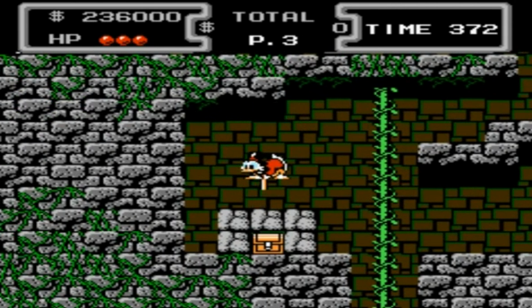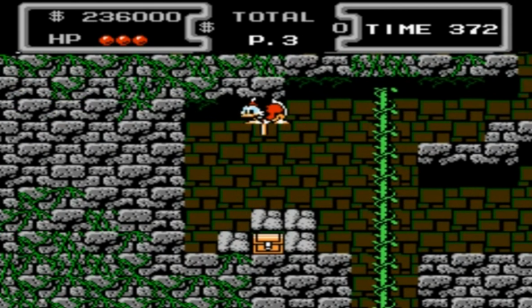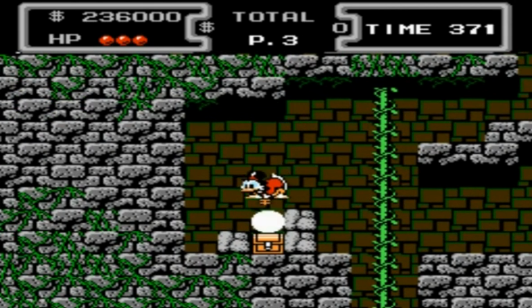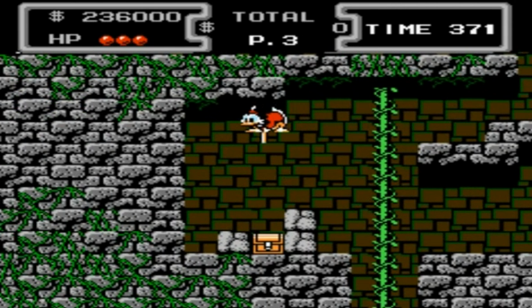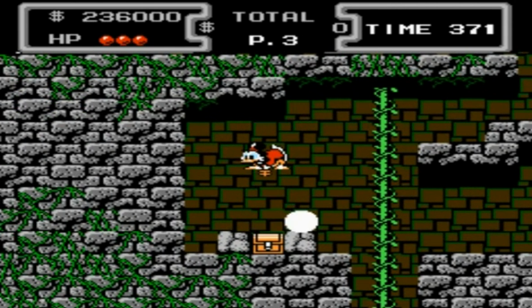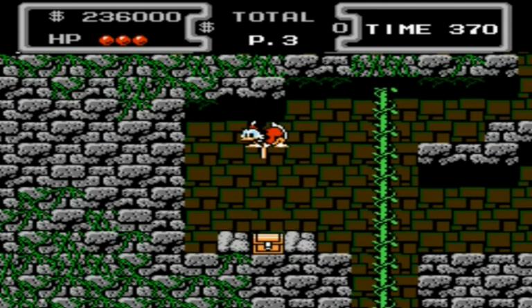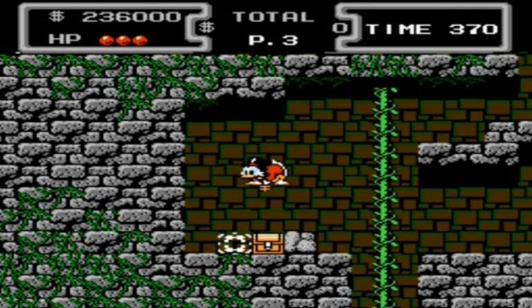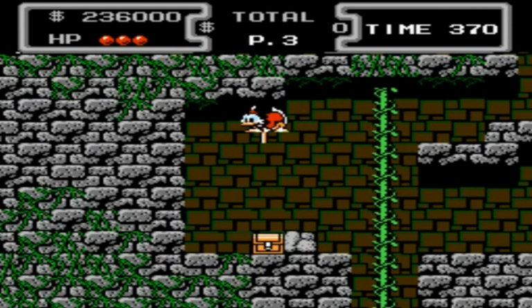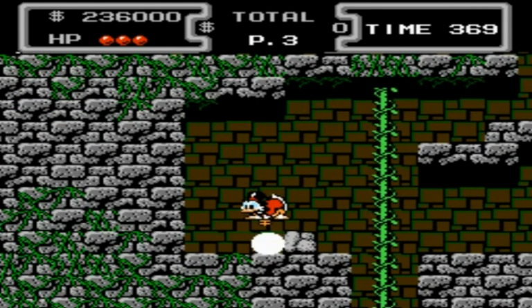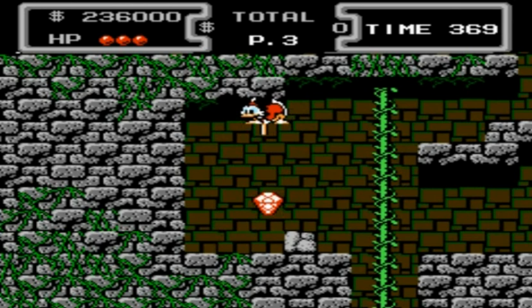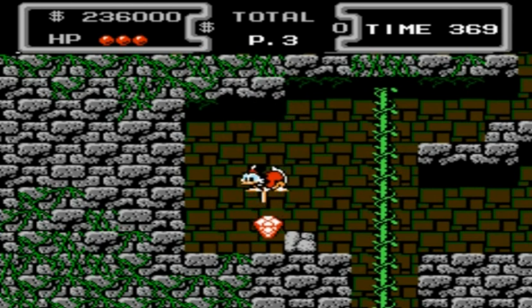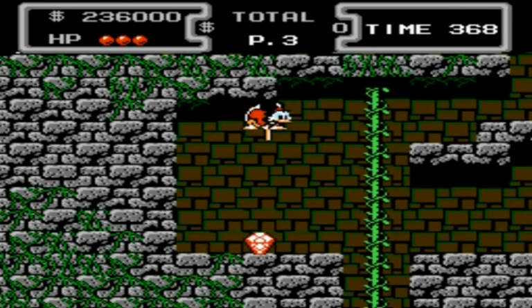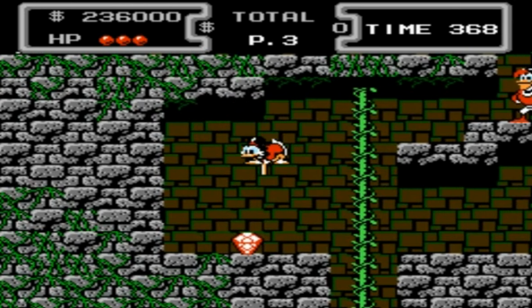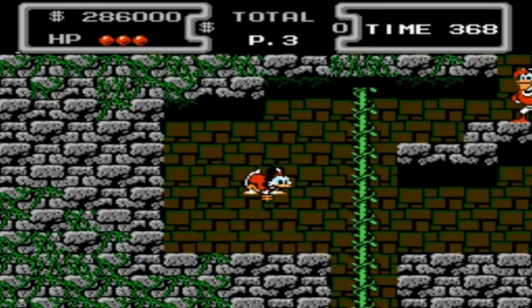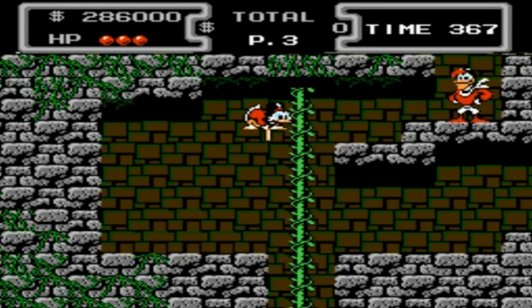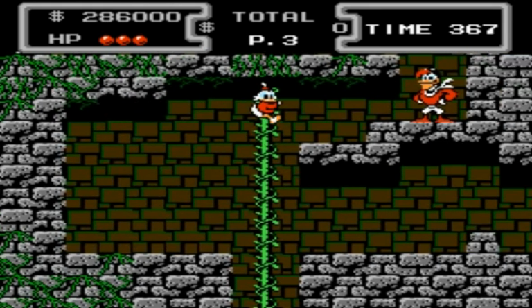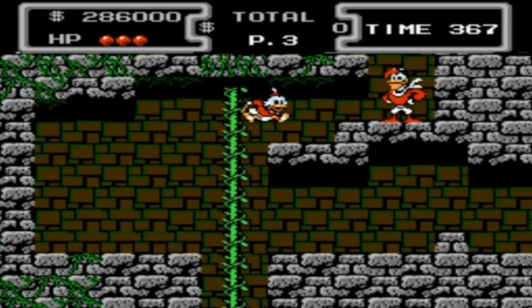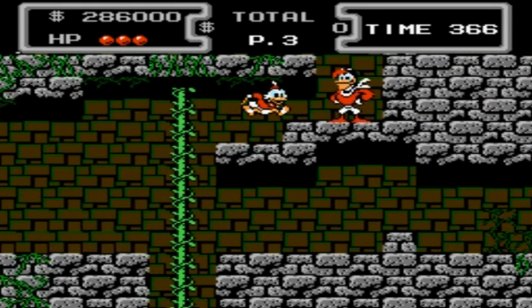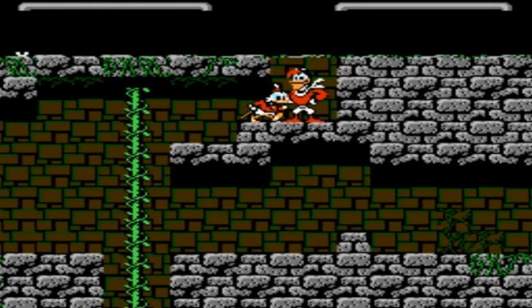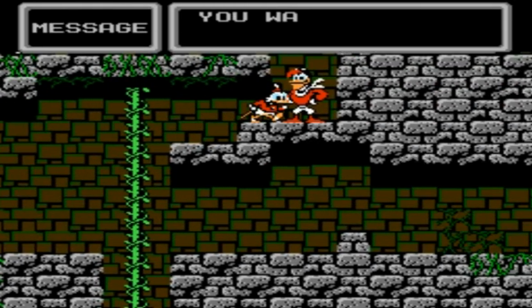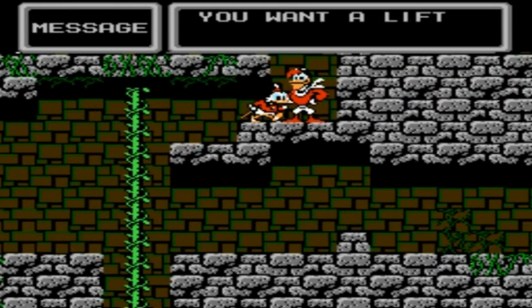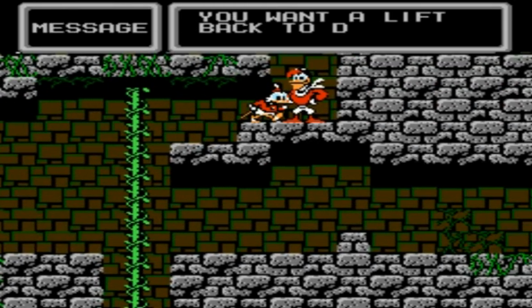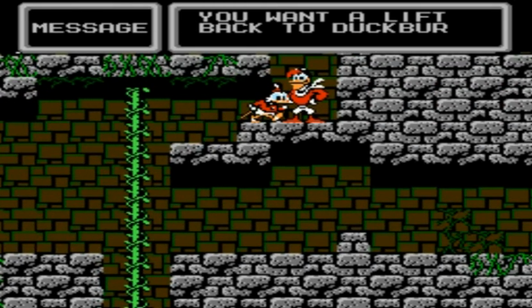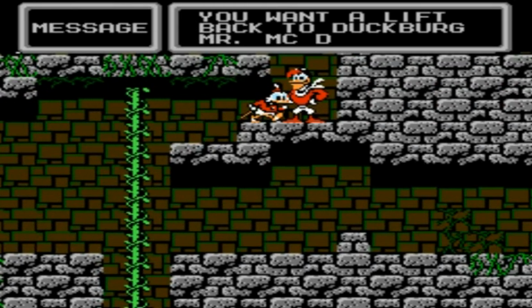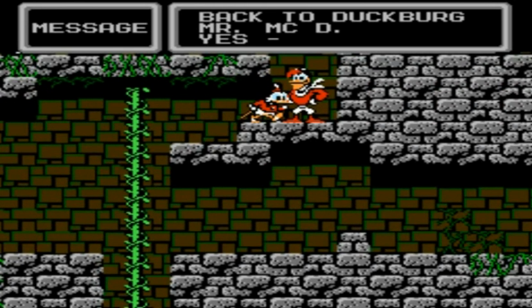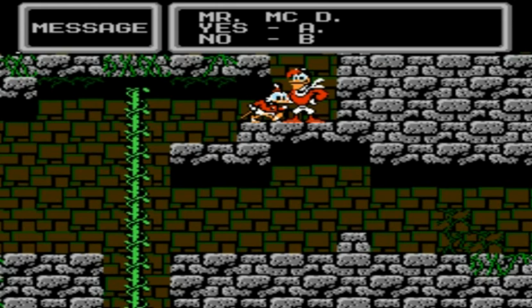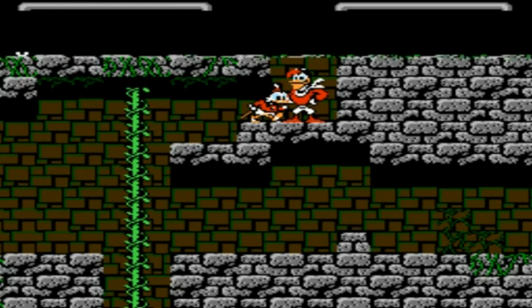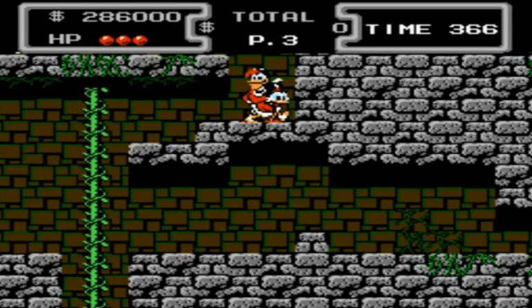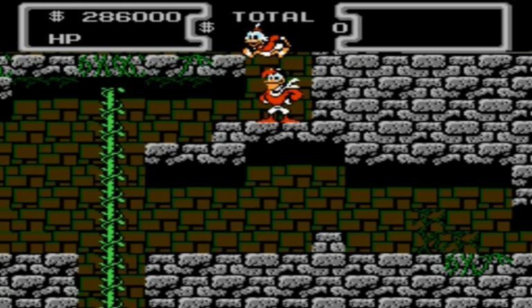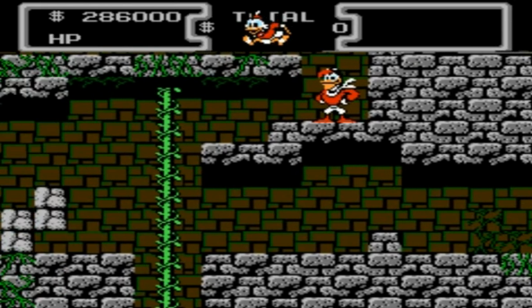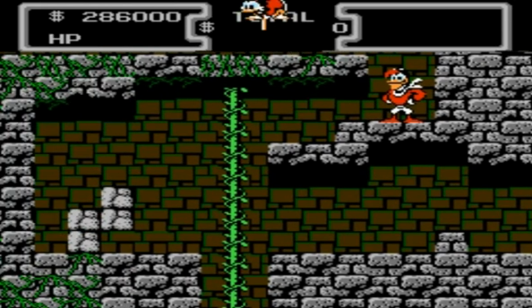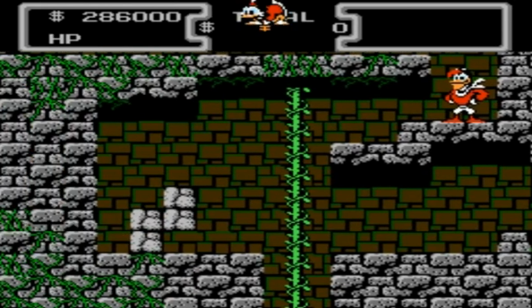And then you also have that bee that will spawn either from the left or the right and come at you, and if he knocks you off, usually right into the pit, unless you're far enough to the left or right, you can somehow recover and get to the platform.